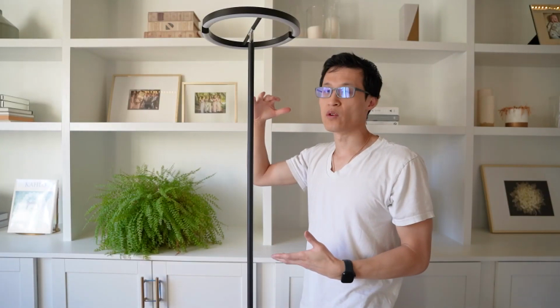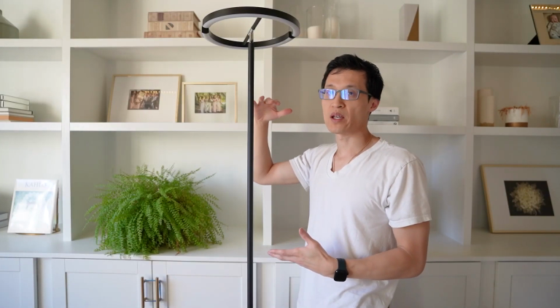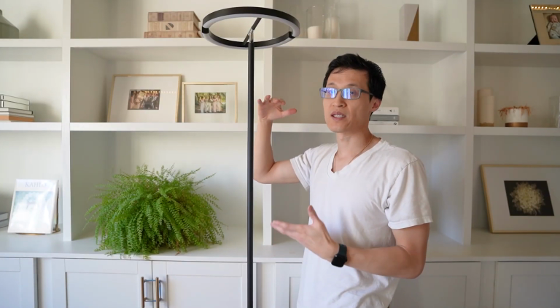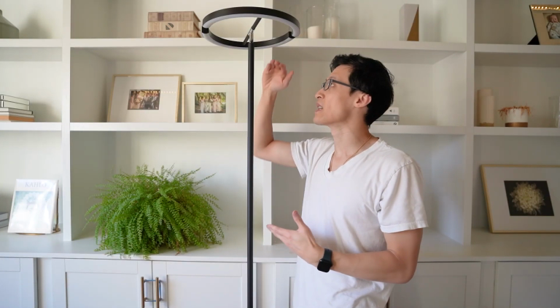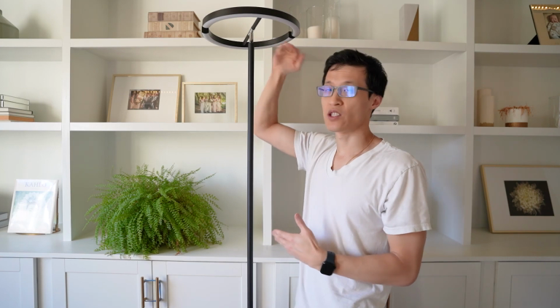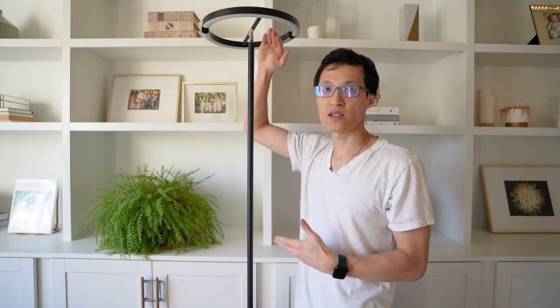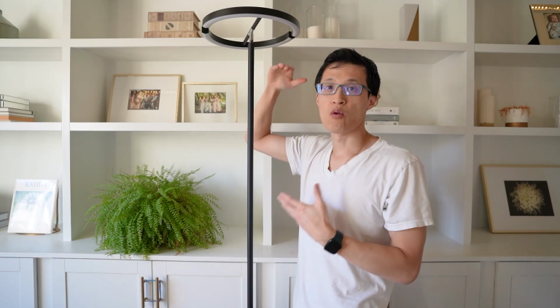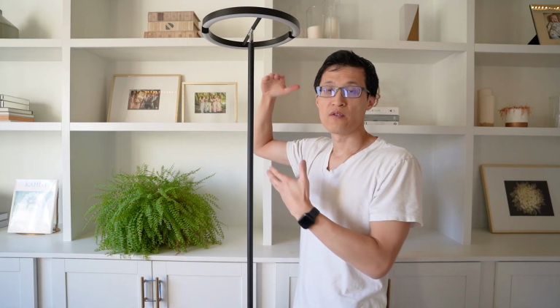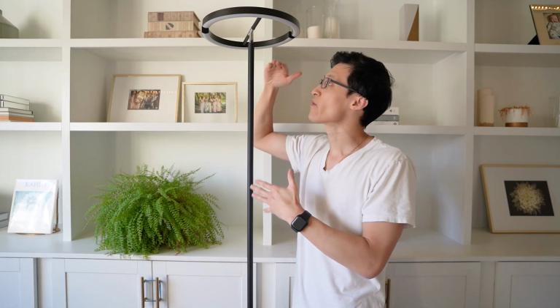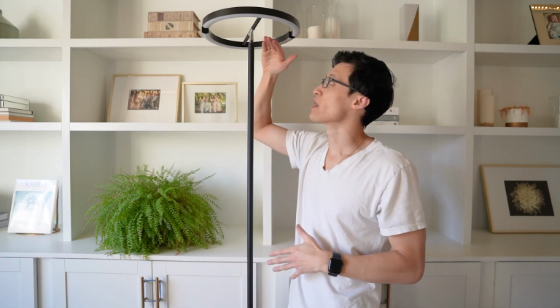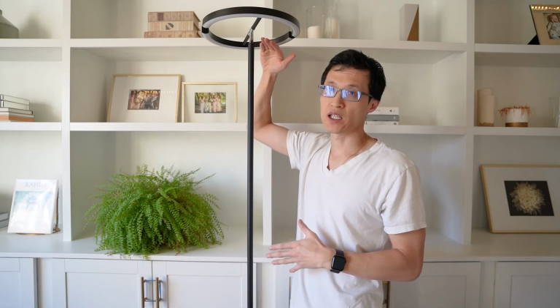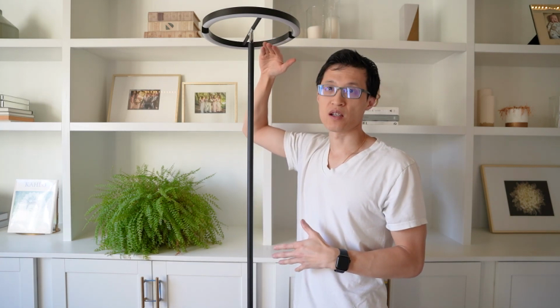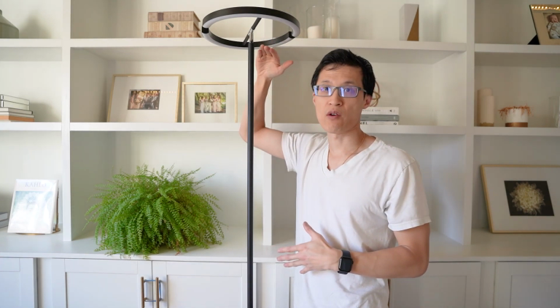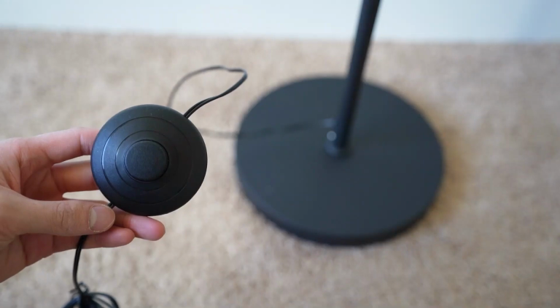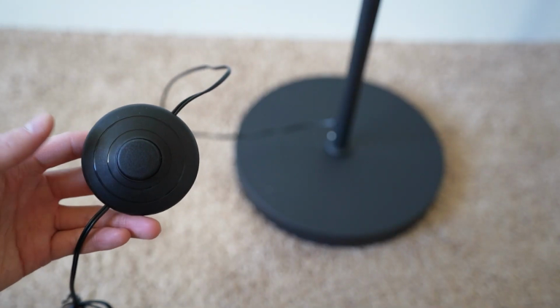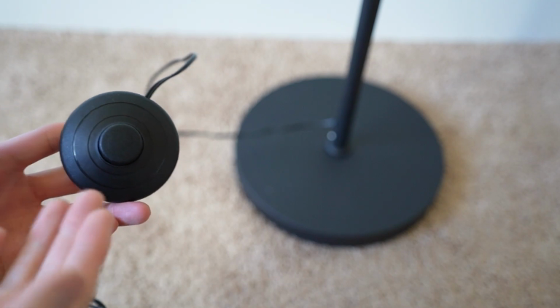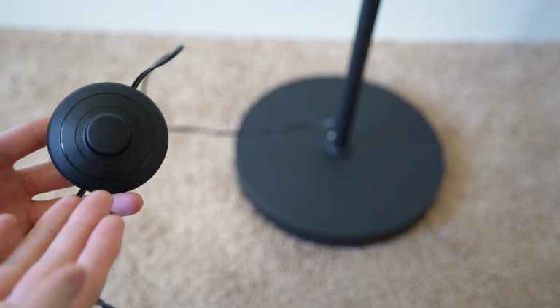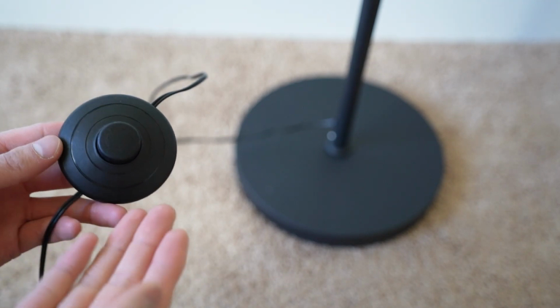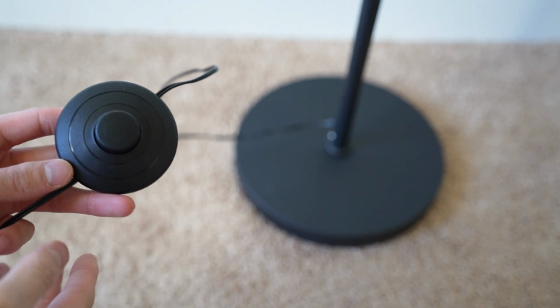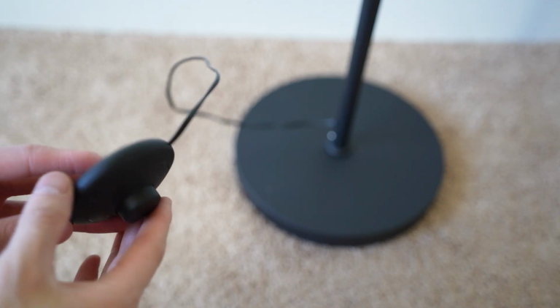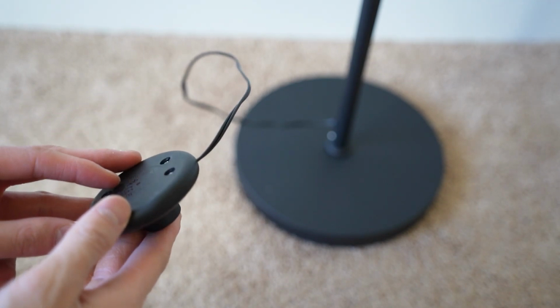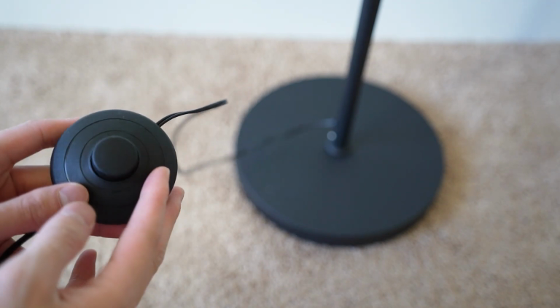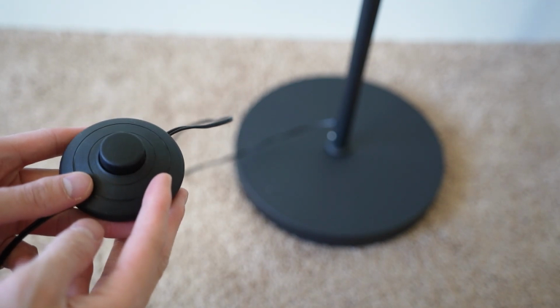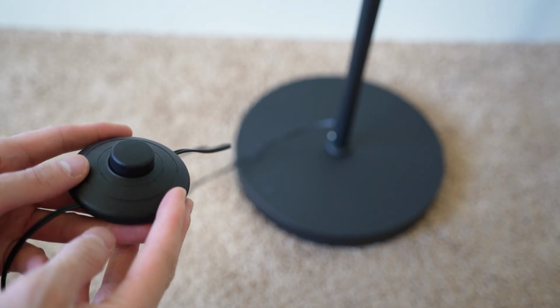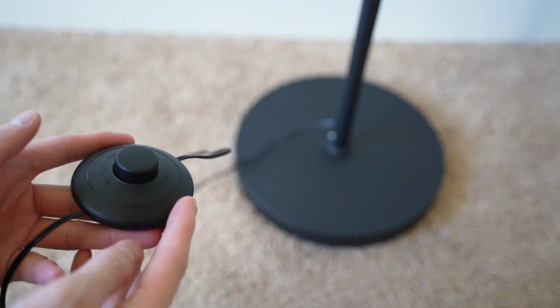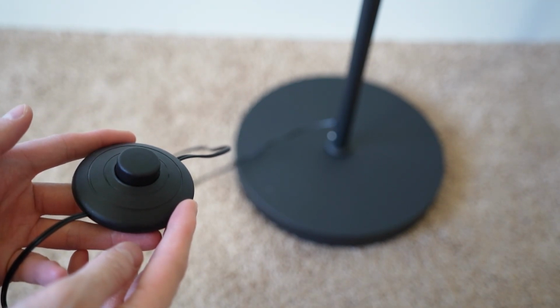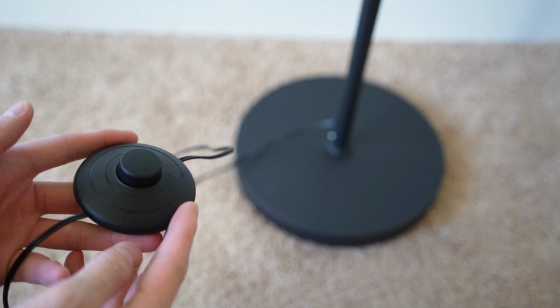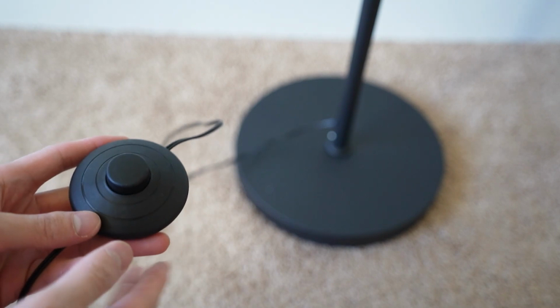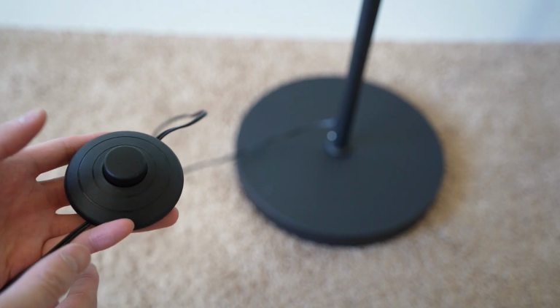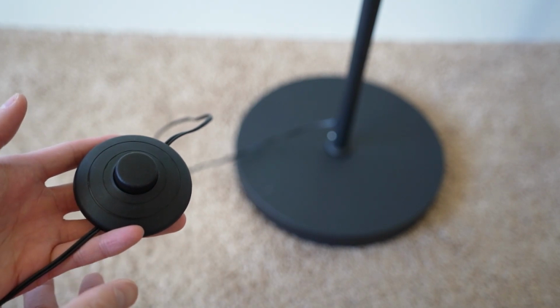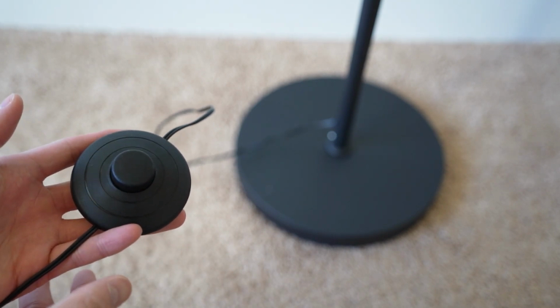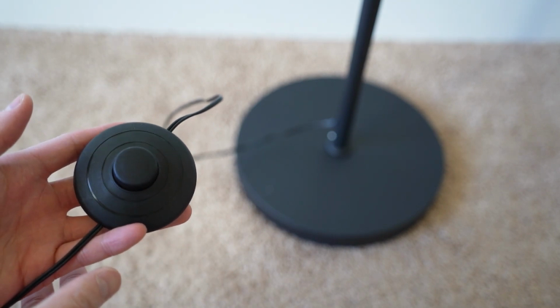The height of this floor lamp is 69 inches, or 5 feet 9 inches off the ground. Another feature I really like about this light stand is that there's a foot button to turn on the light.